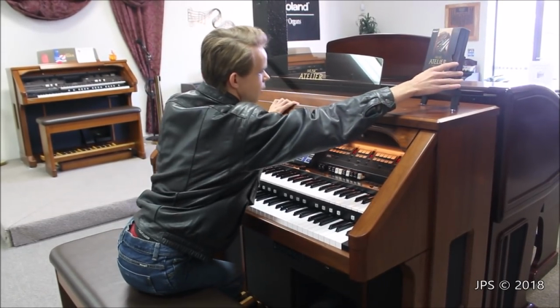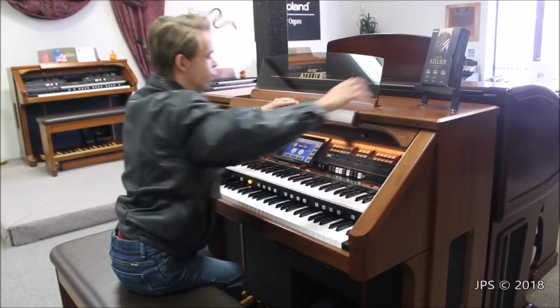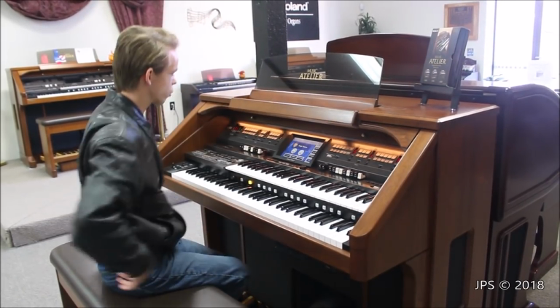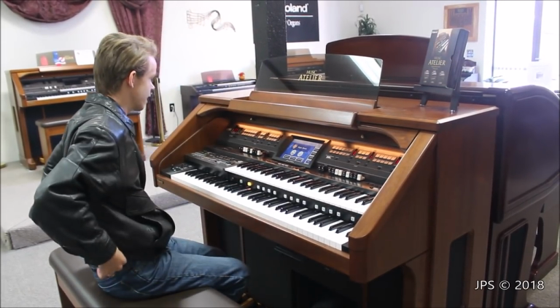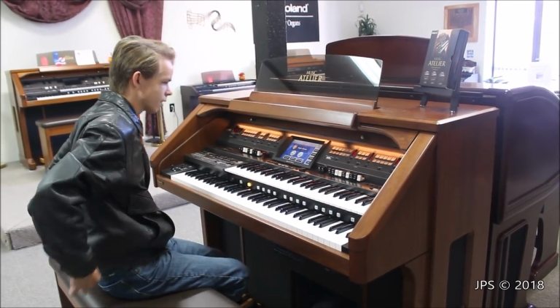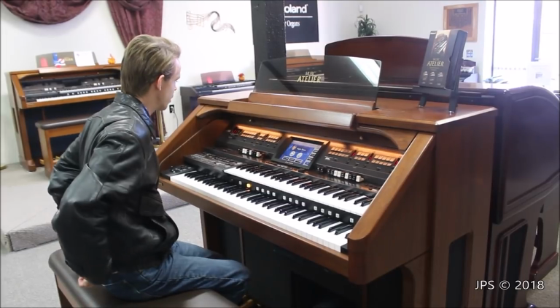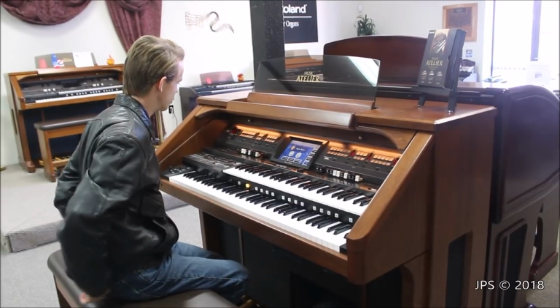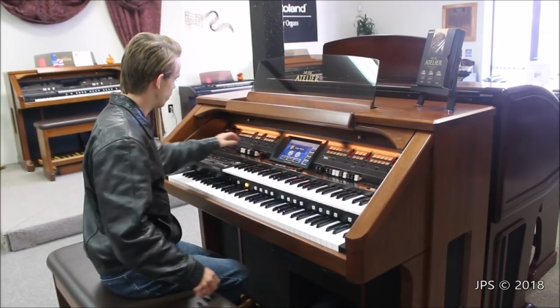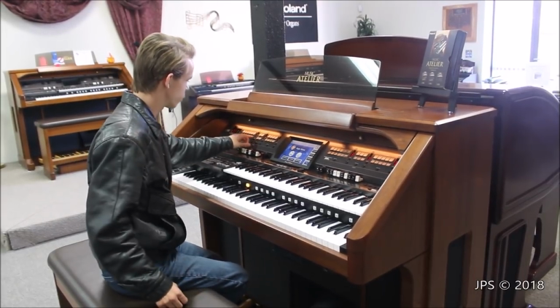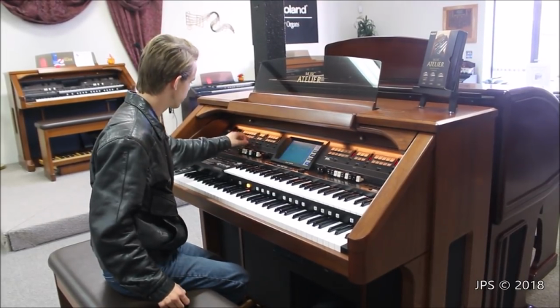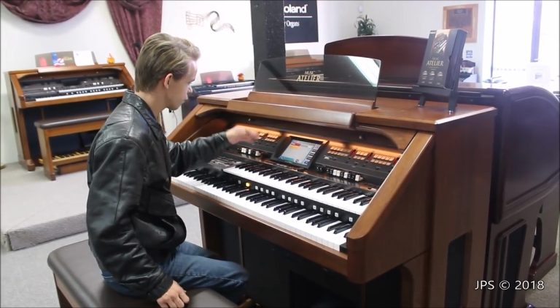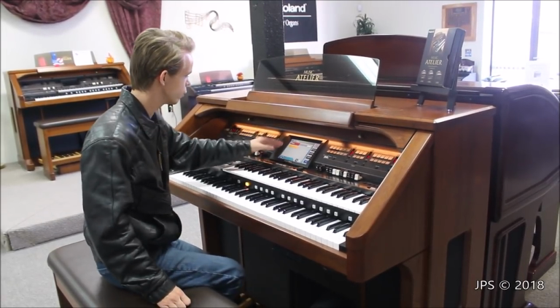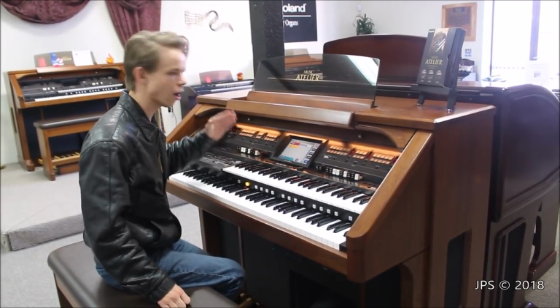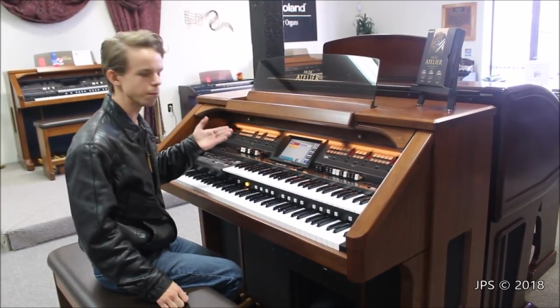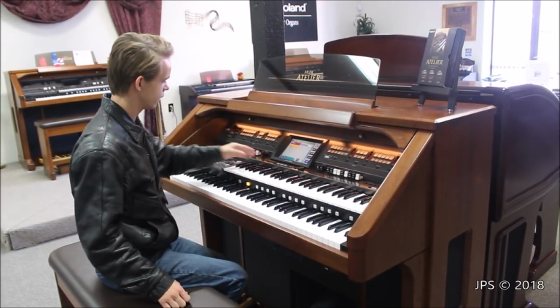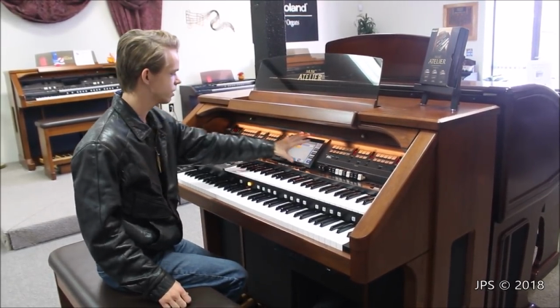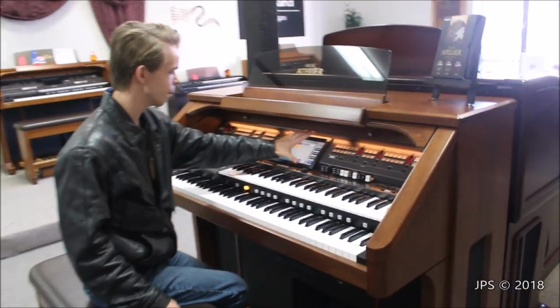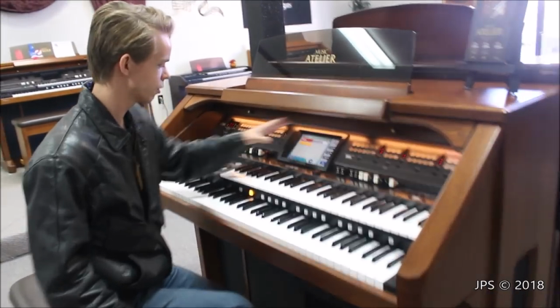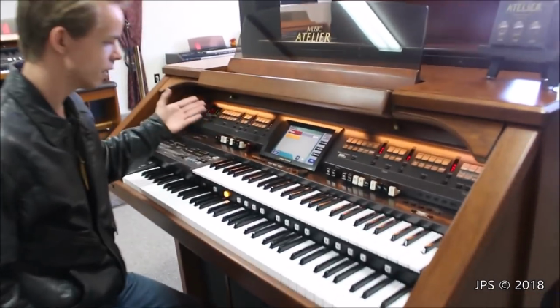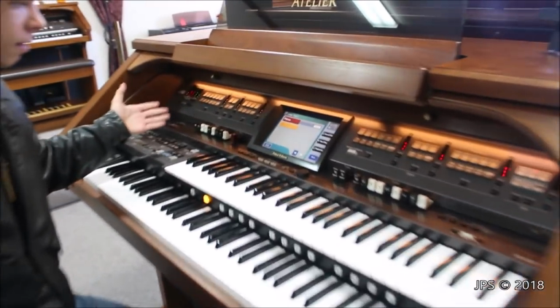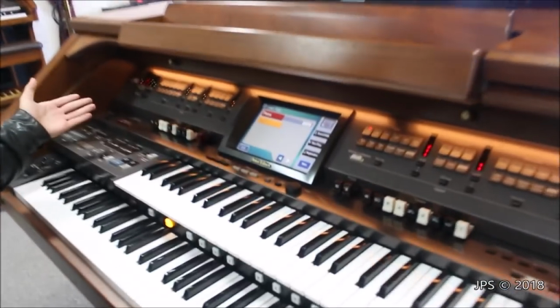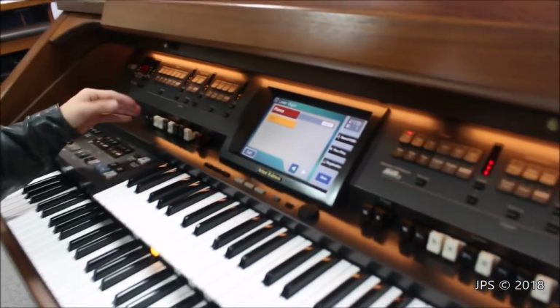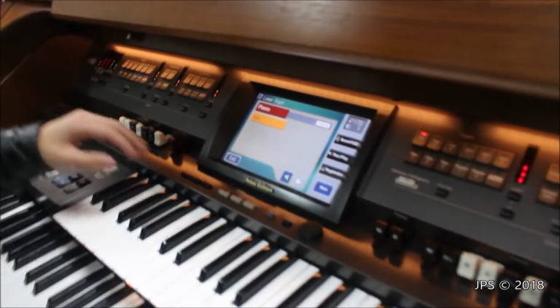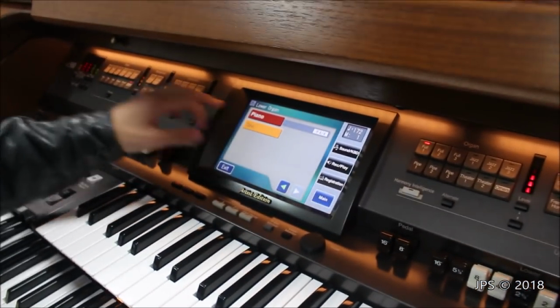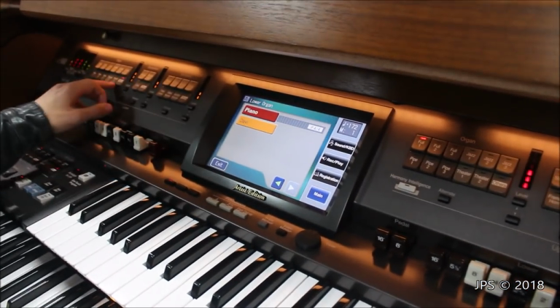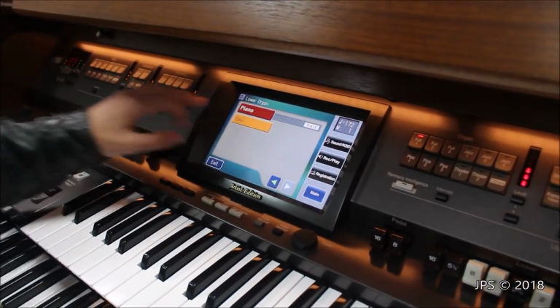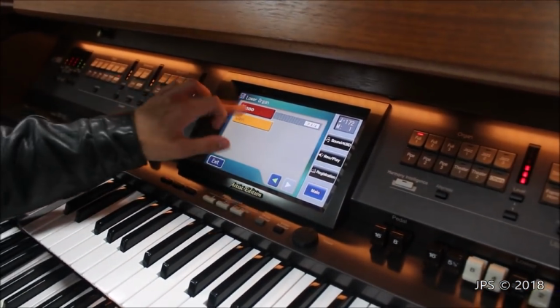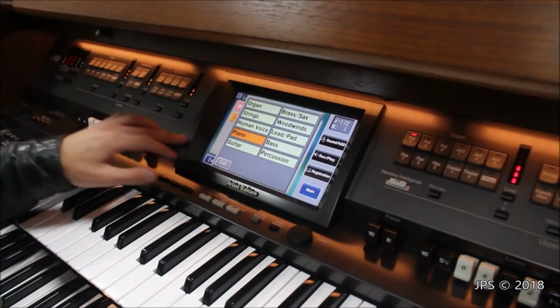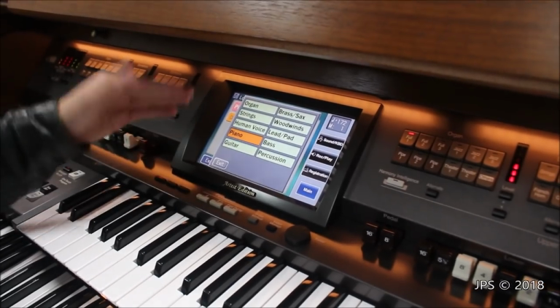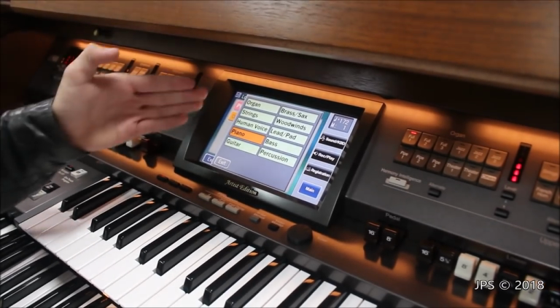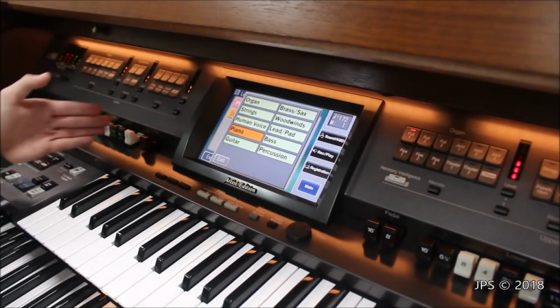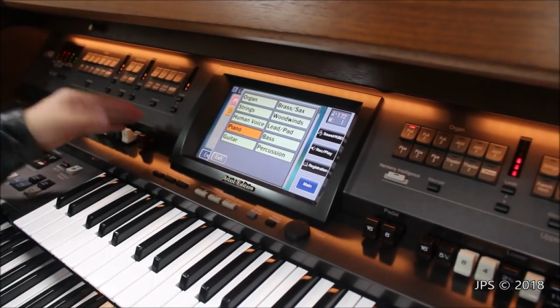I'm going to take a quick tour of the sounds. I'm not going to demonstrate every single one, but I will just kind of show you the awesome menu that we have. As you can see, there is a massive touchscreen — it's like almost a seven-inch tablet or something — and you have a whole bunch of categories of sound.